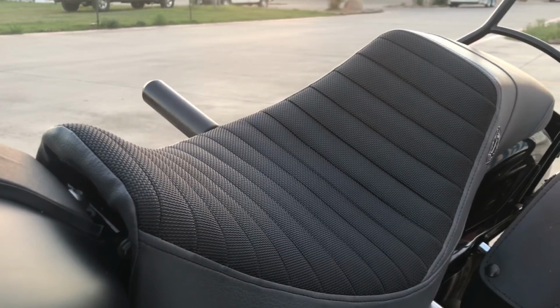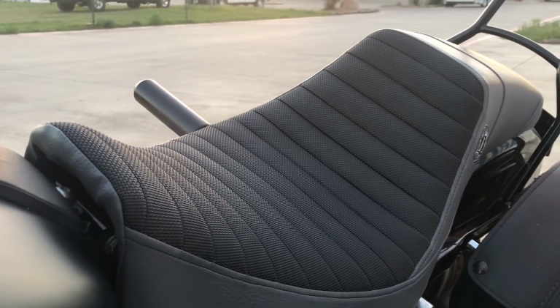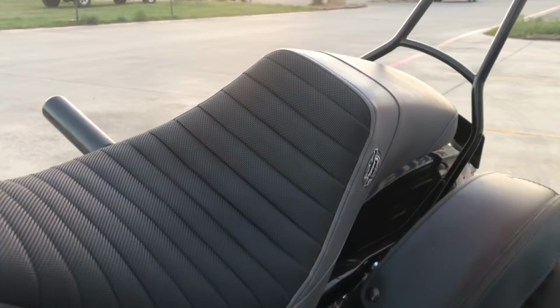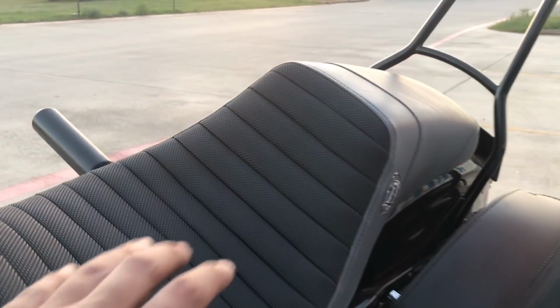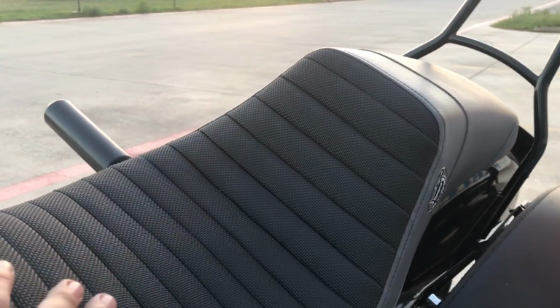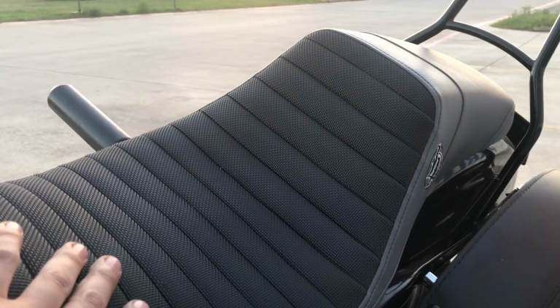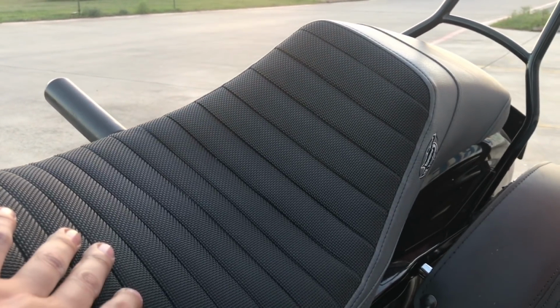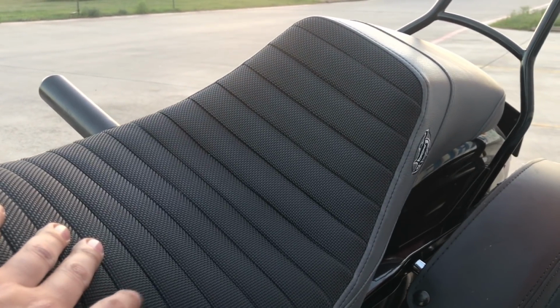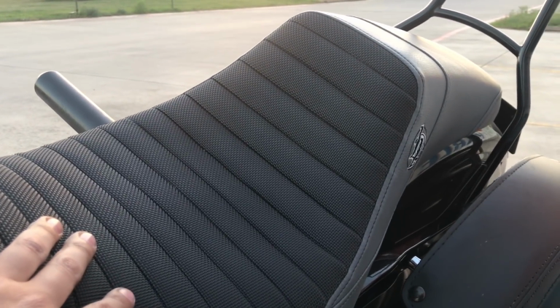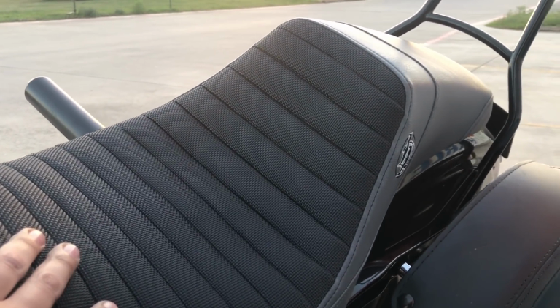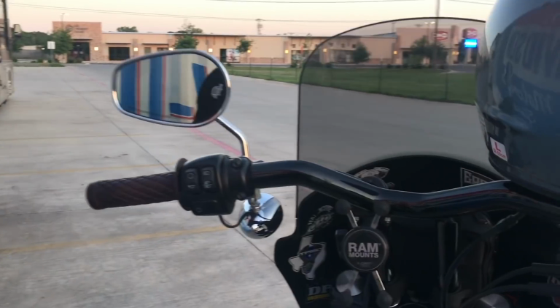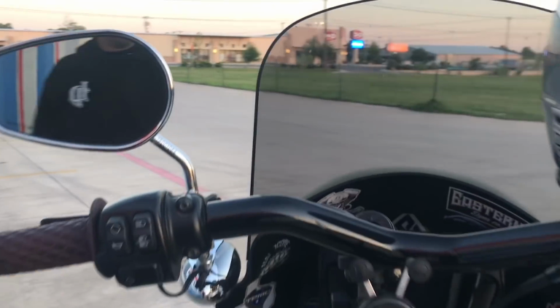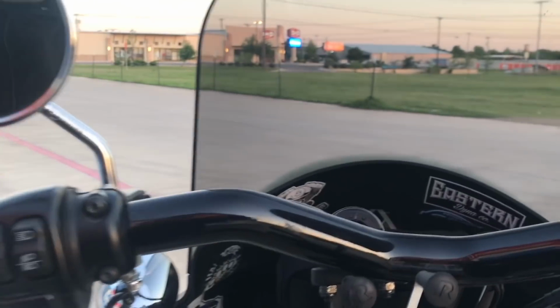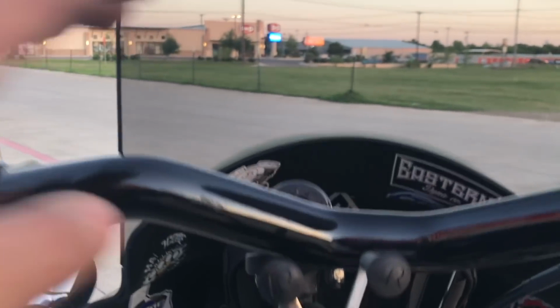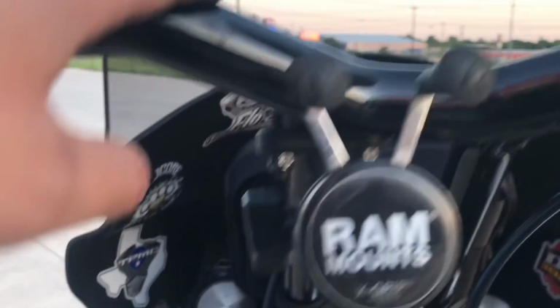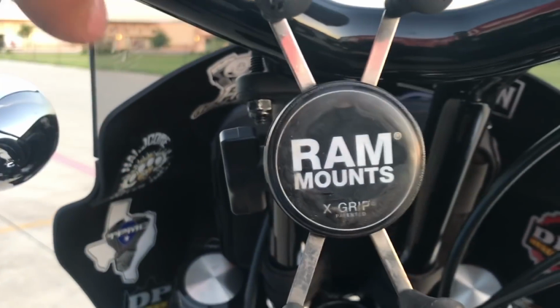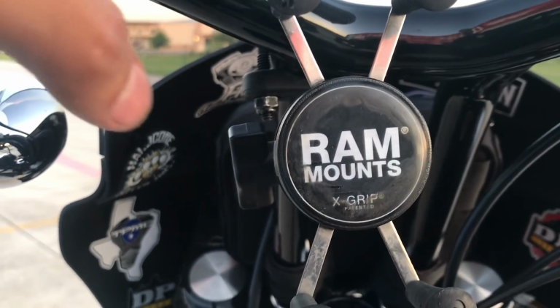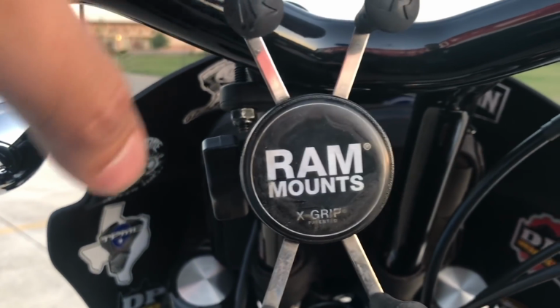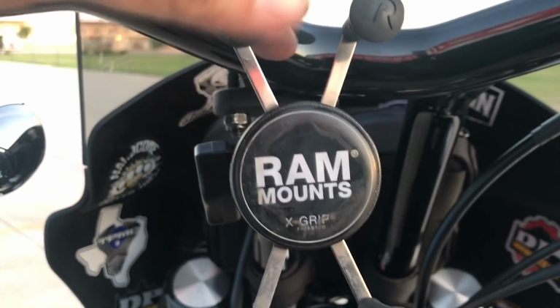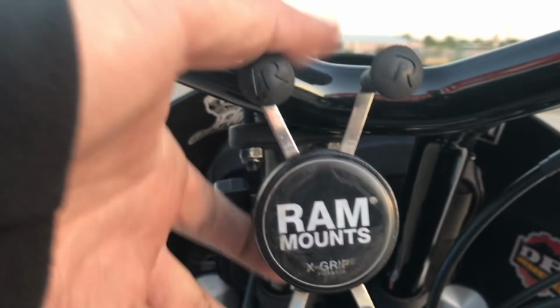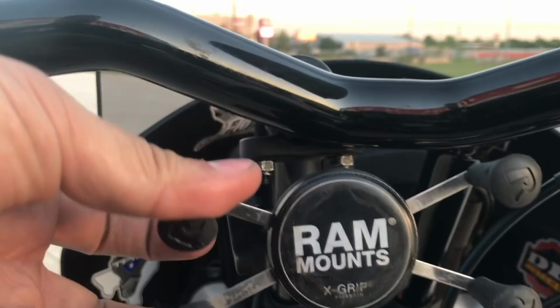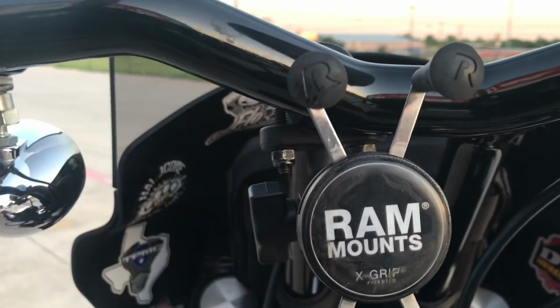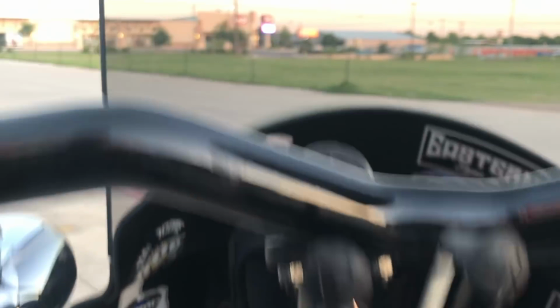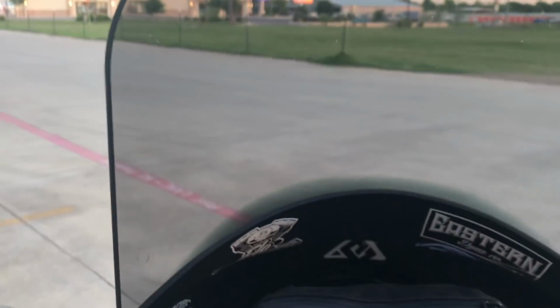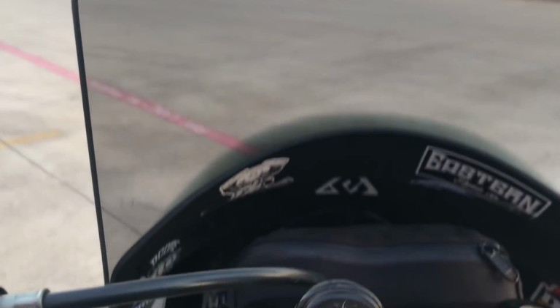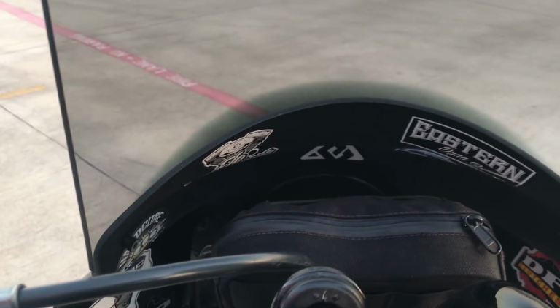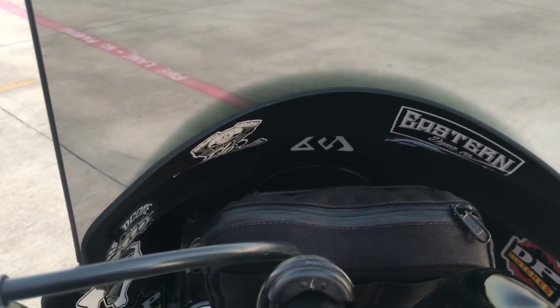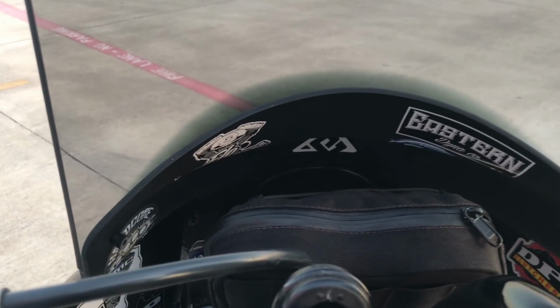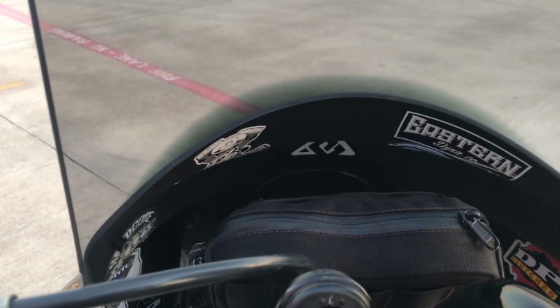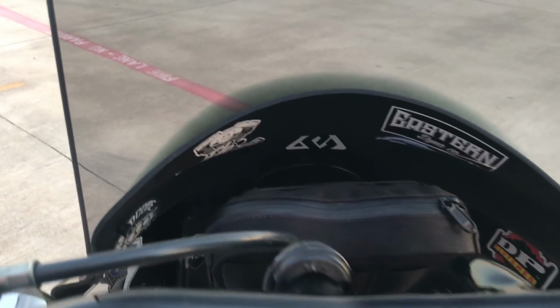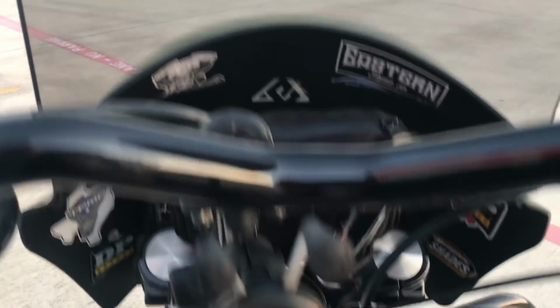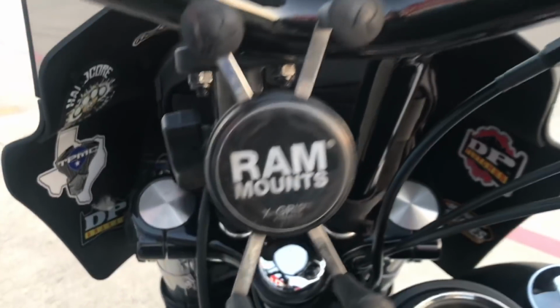Moving on, we have the Lucky Dave's tuck and roll with the gripper material paired with gray. The only thing we changed out is the bars. We have the RAM mount up here for your phone — great one. We have the San Diego Customs bar bag. That's pretty much it for the front.